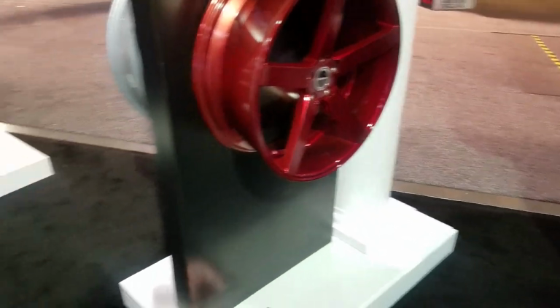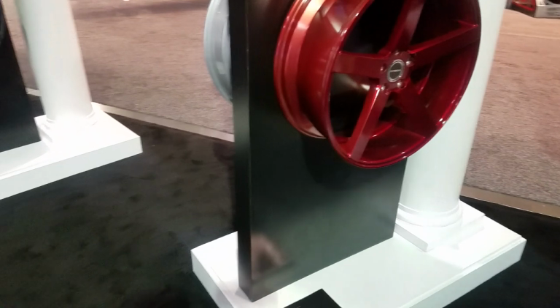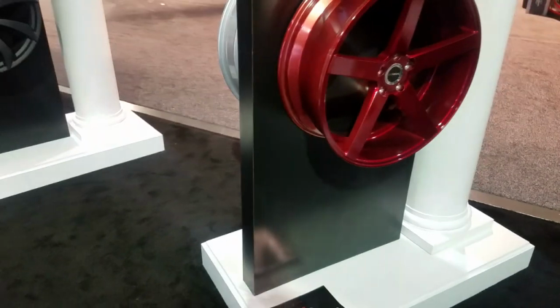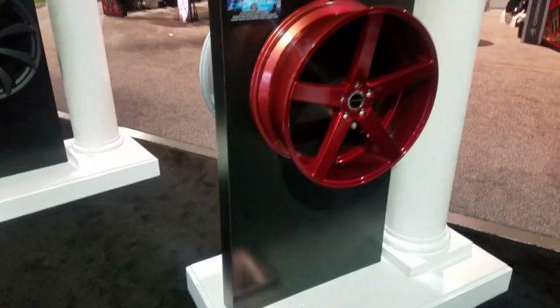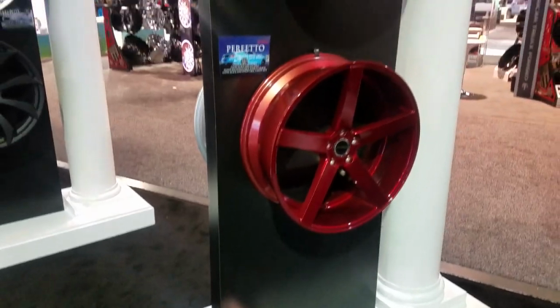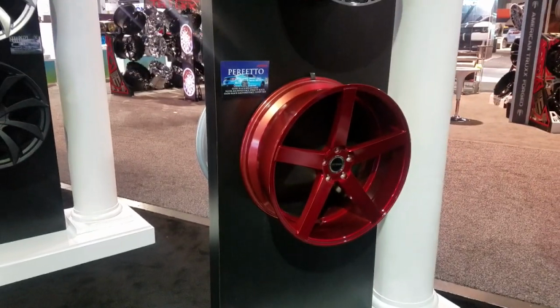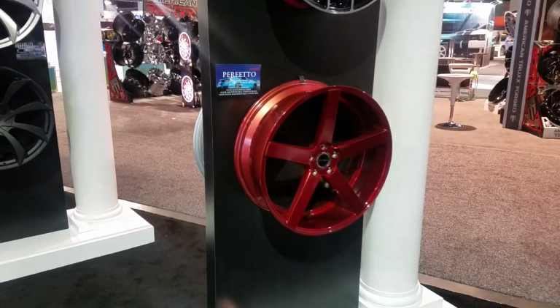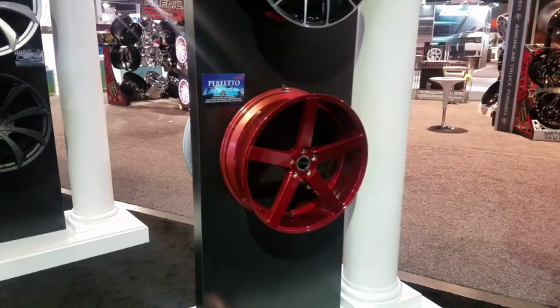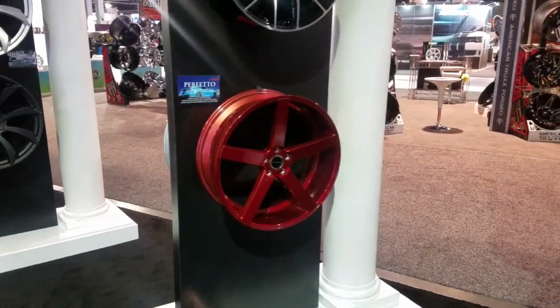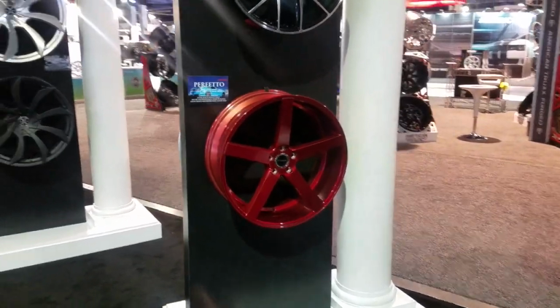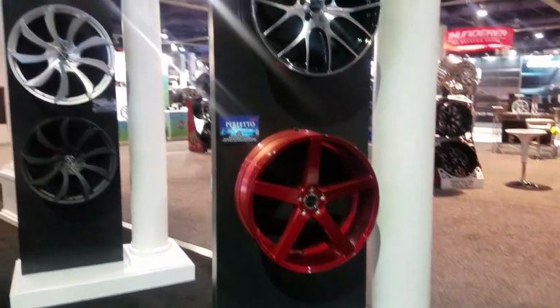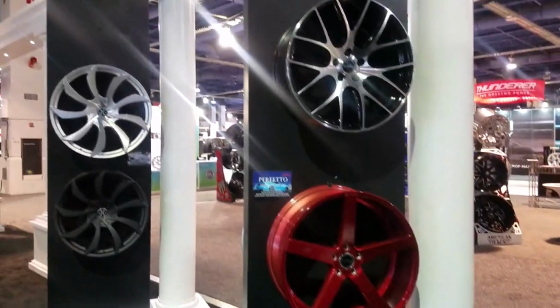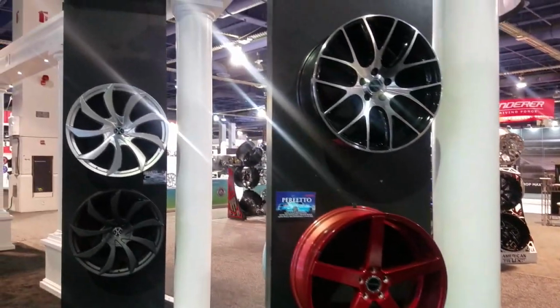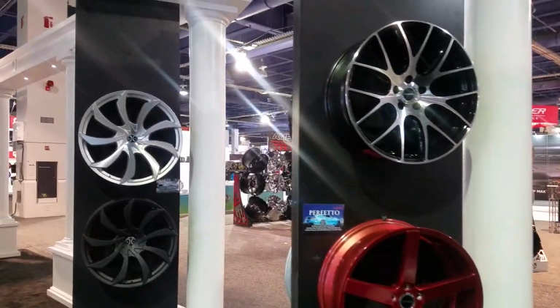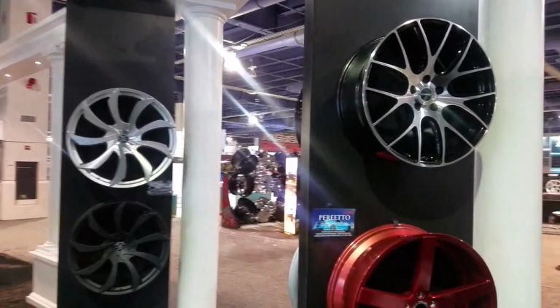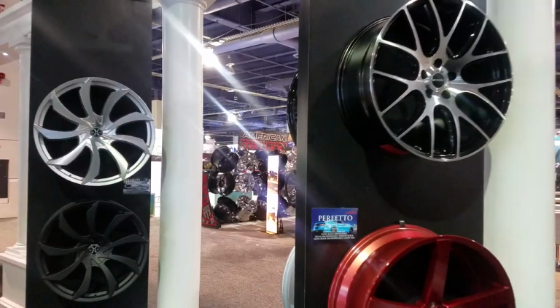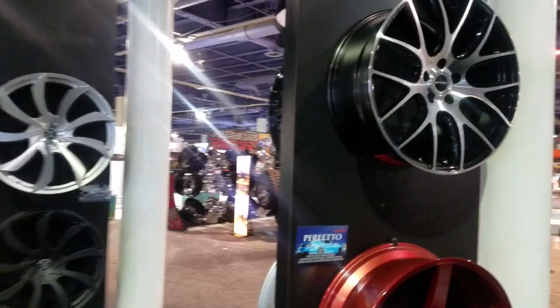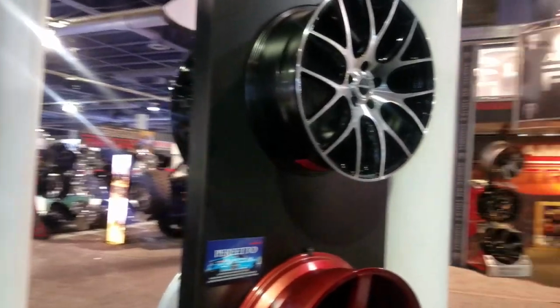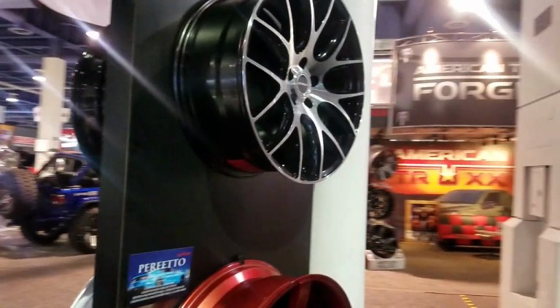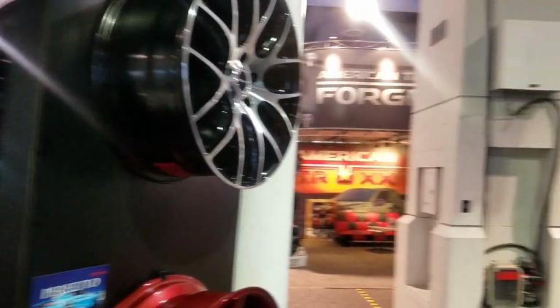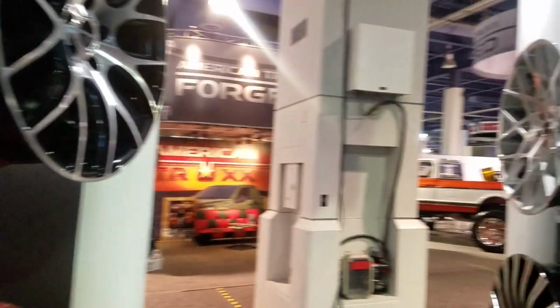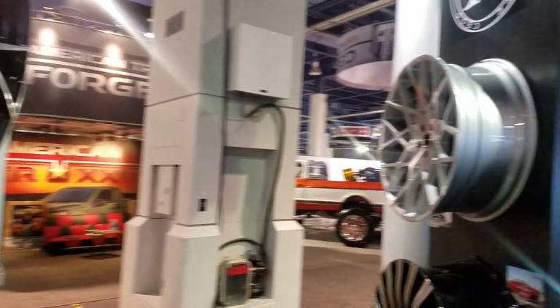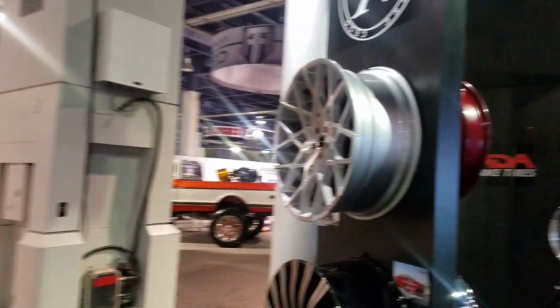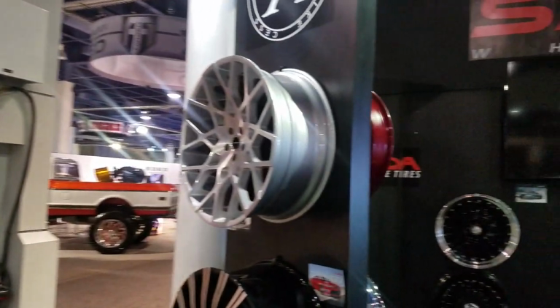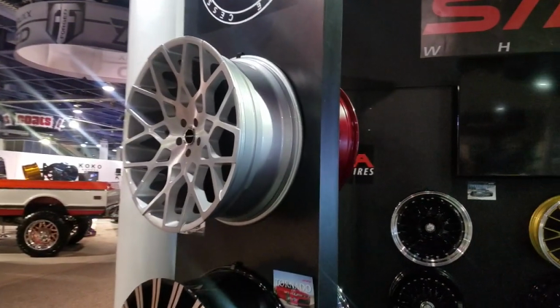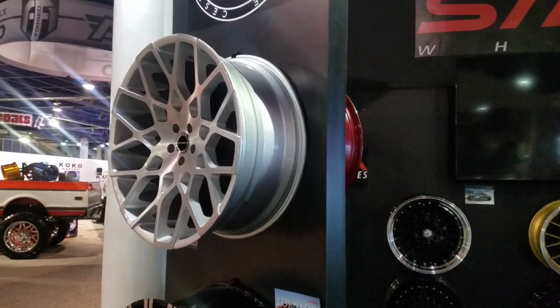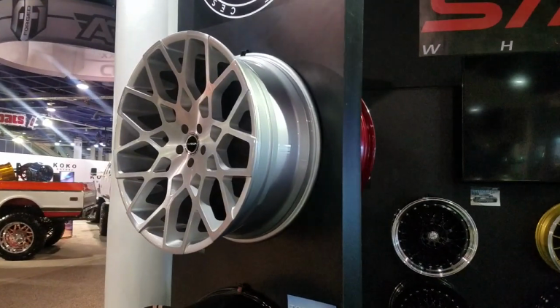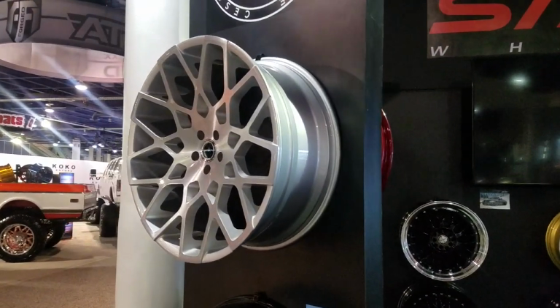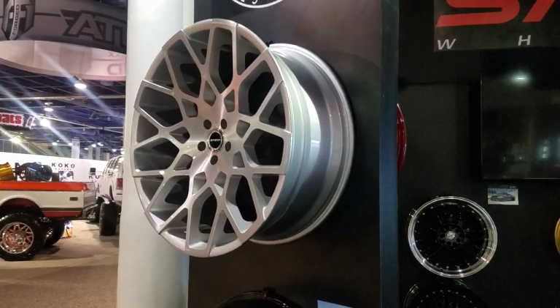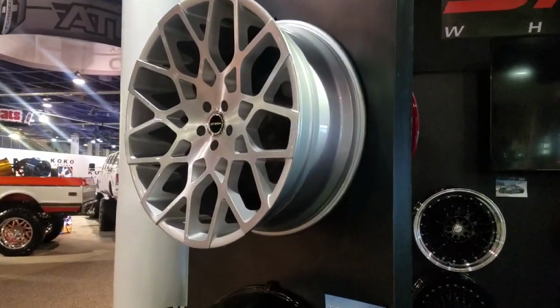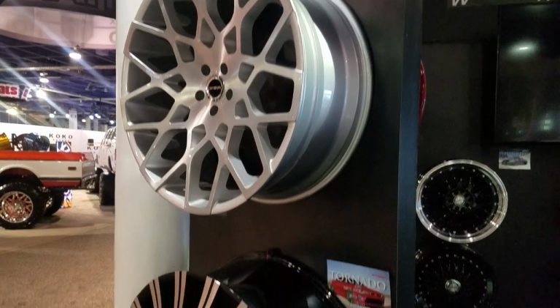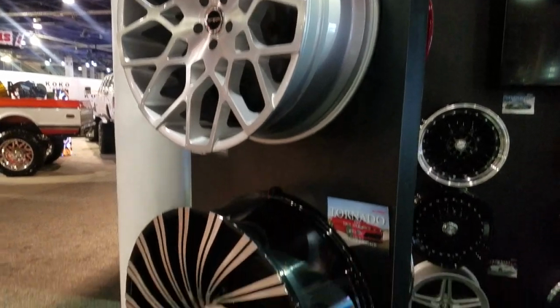And this is your Strada. Got the Perfetto in red. Got some of the other line from Strada. This one has also done pretty good for us, with the honeycomb look.